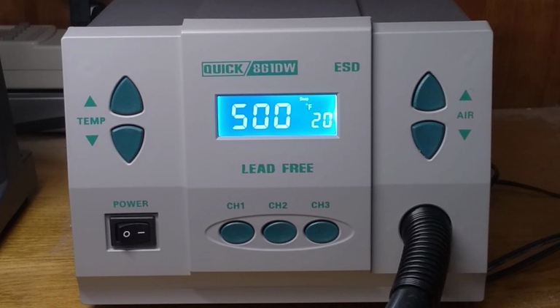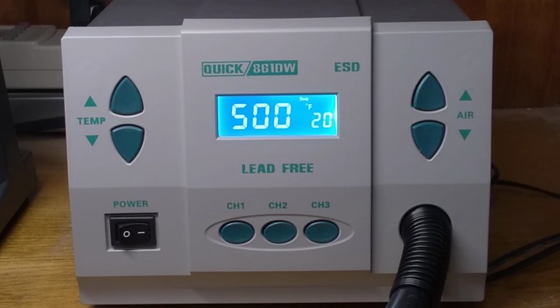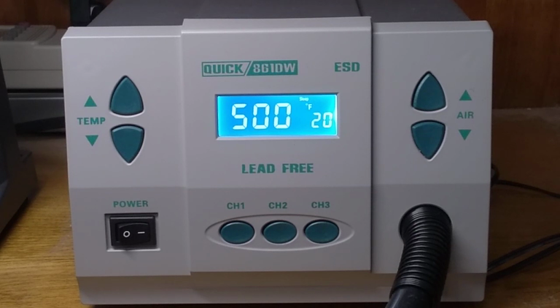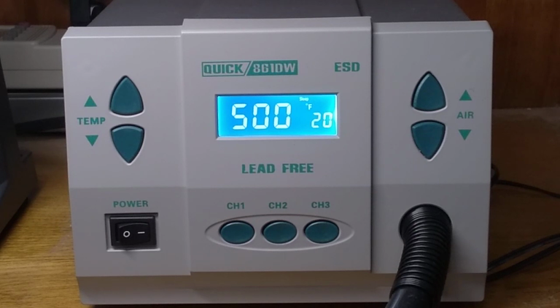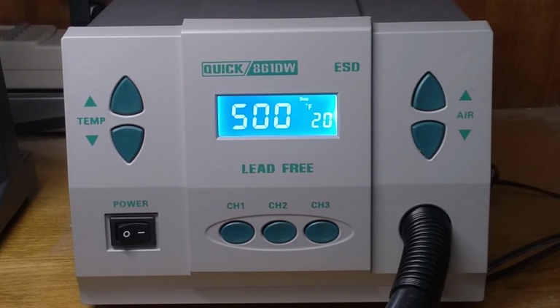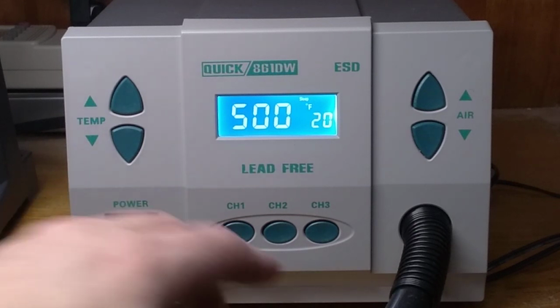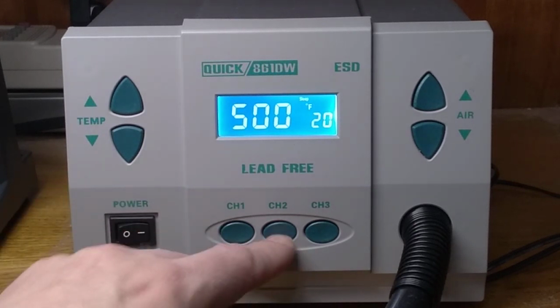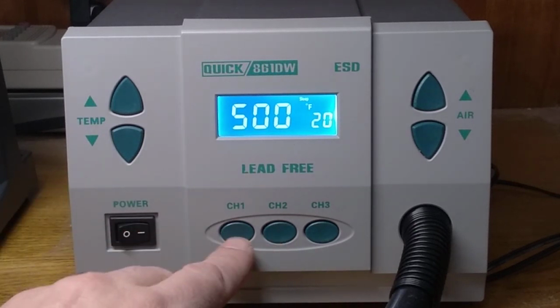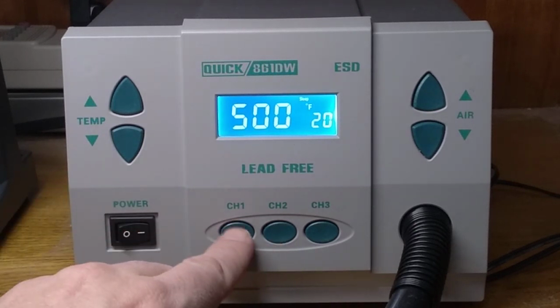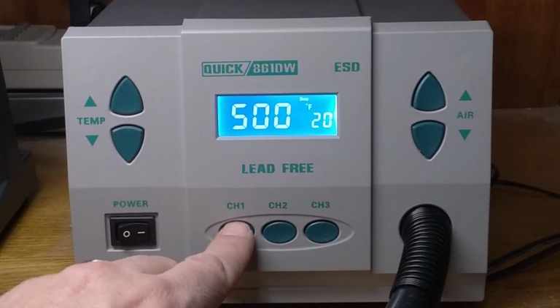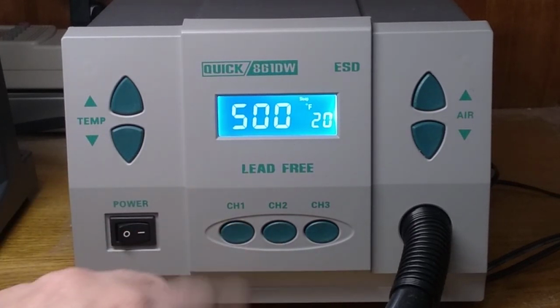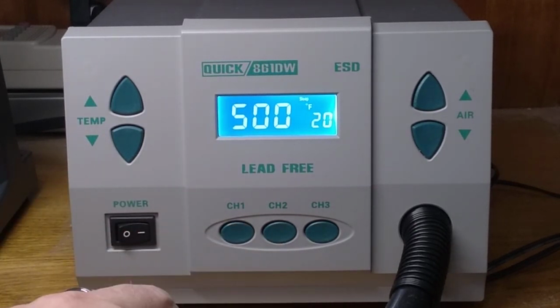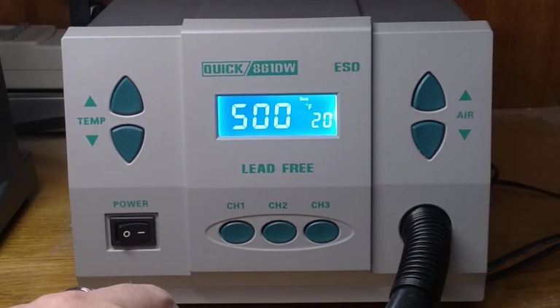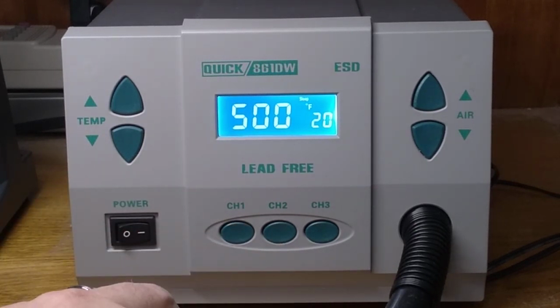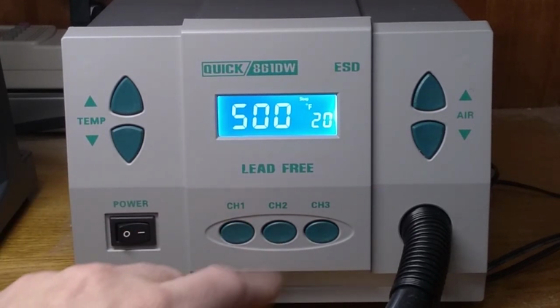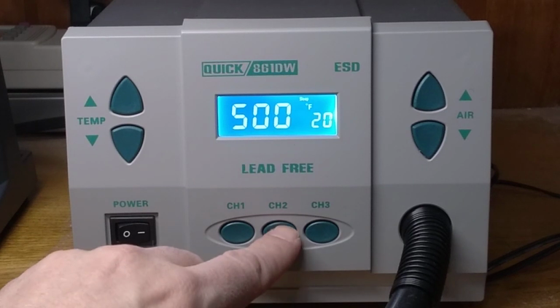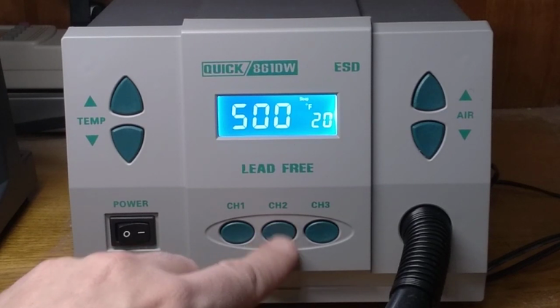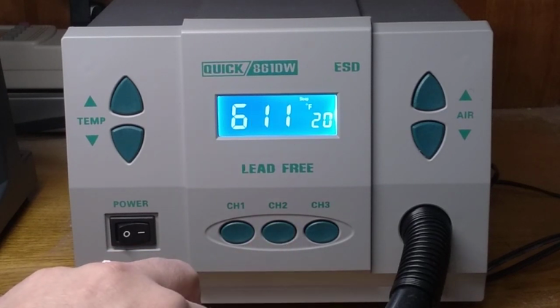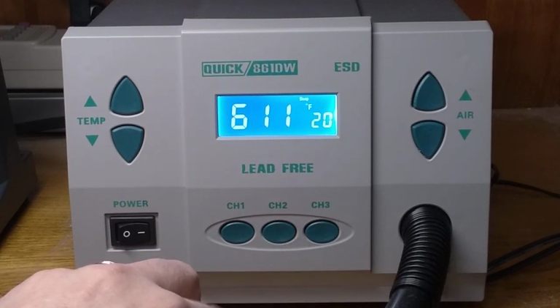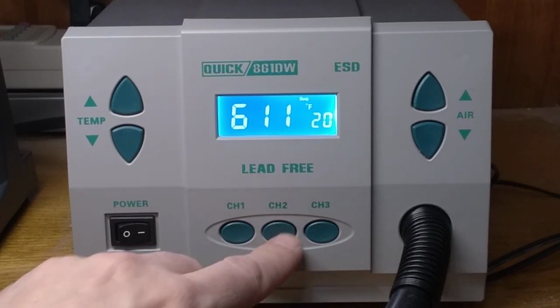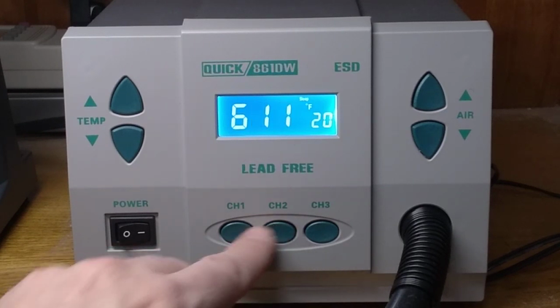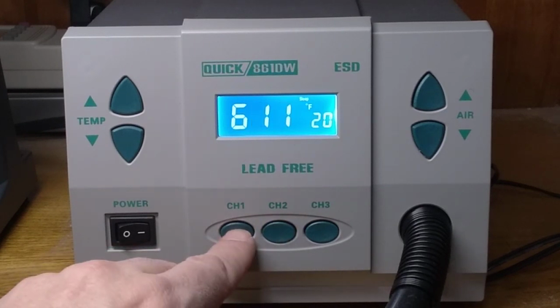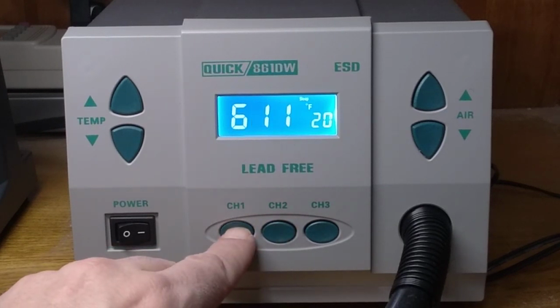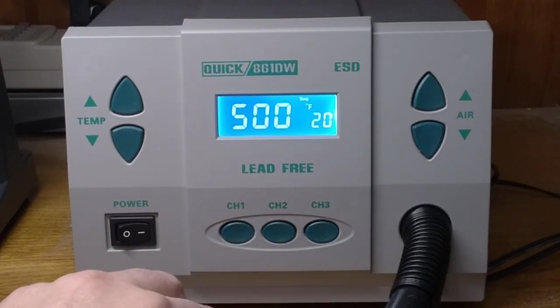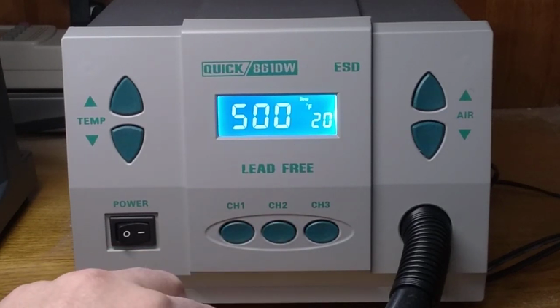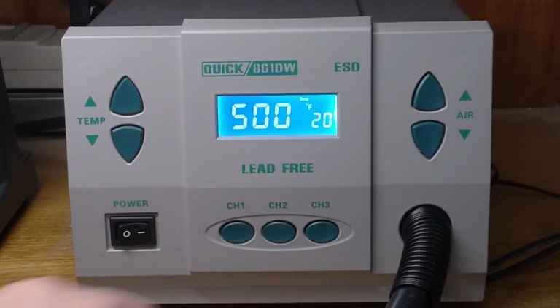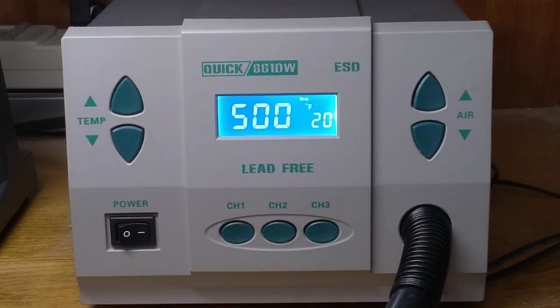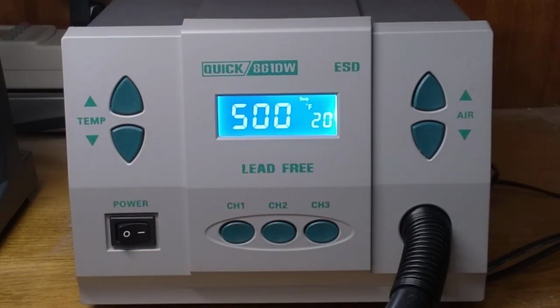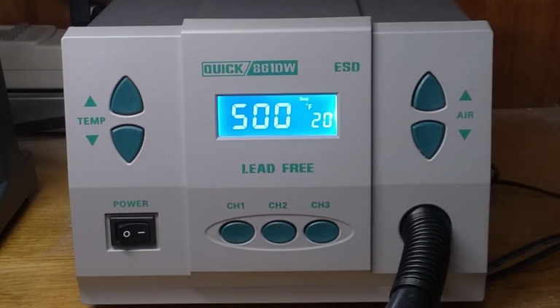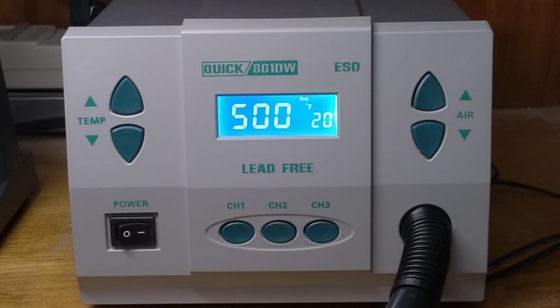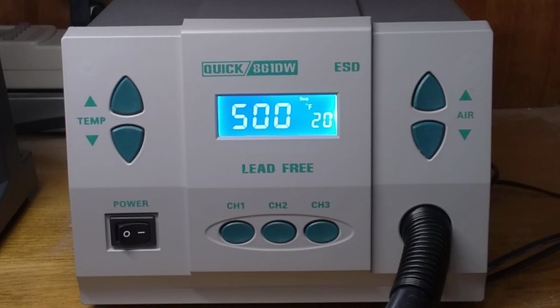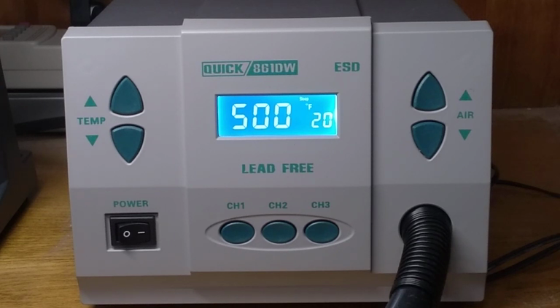Now it went back to 500. That's interesting. Let me push the button again — it's still at 500. Let me go to my 611 and go back to it. It's still 500, even though I changed it to 550.